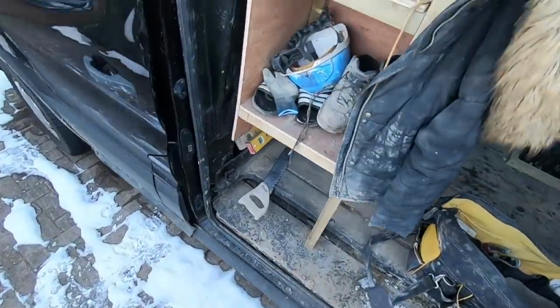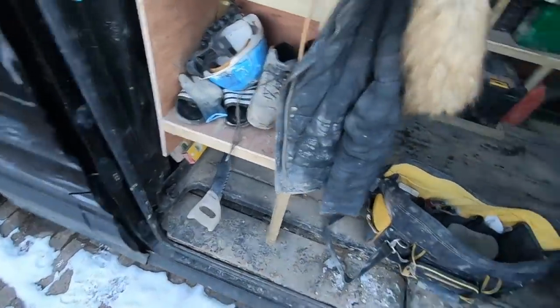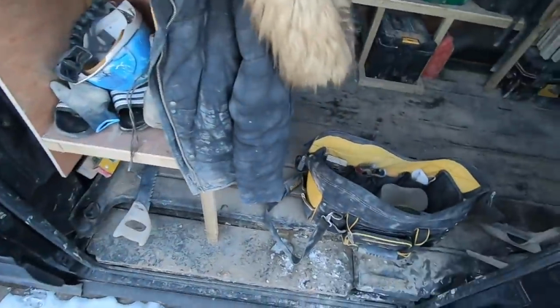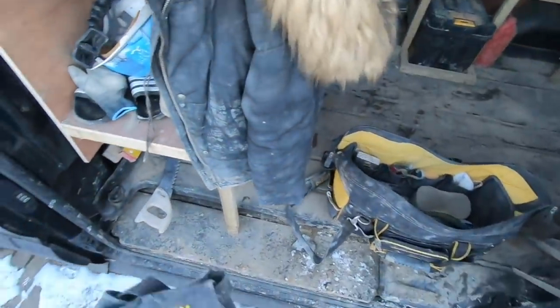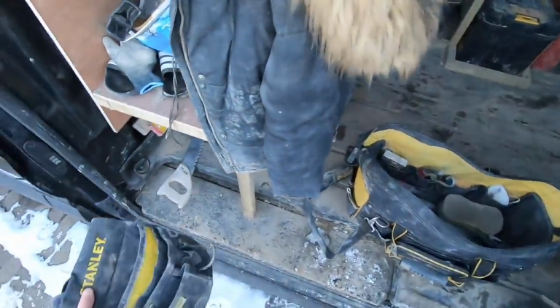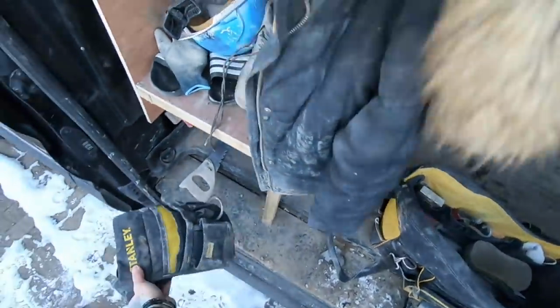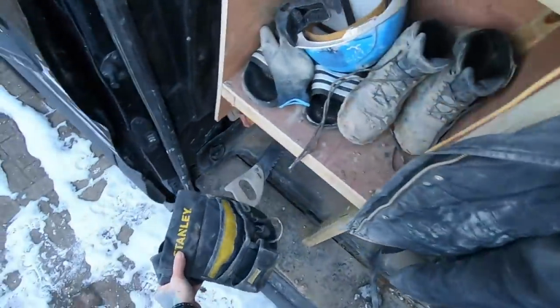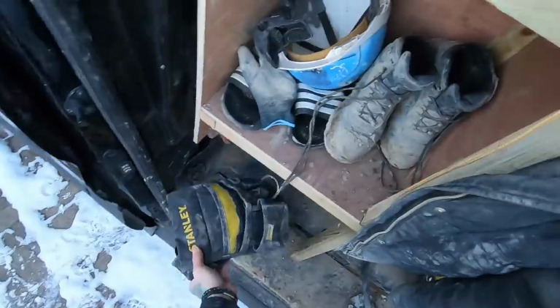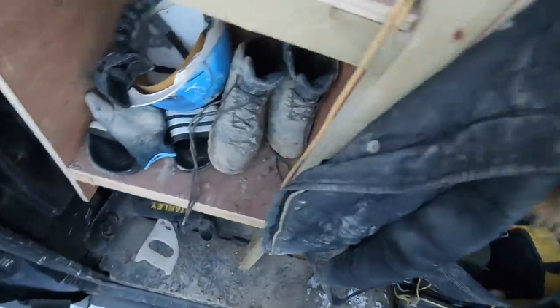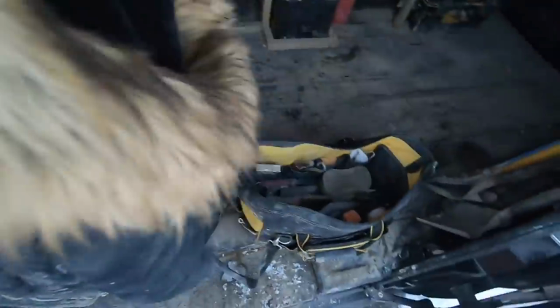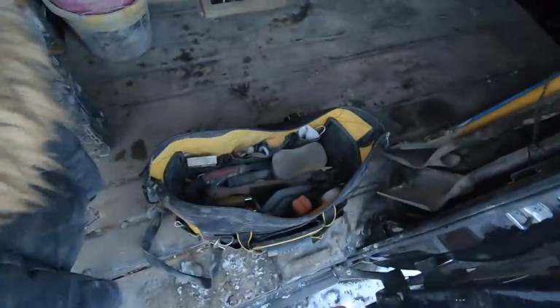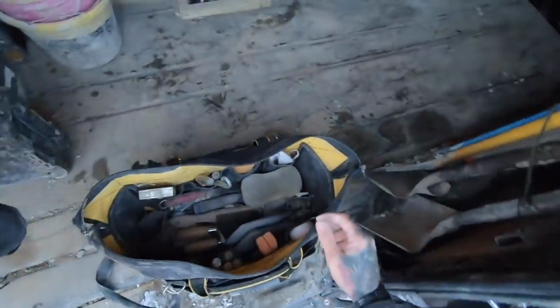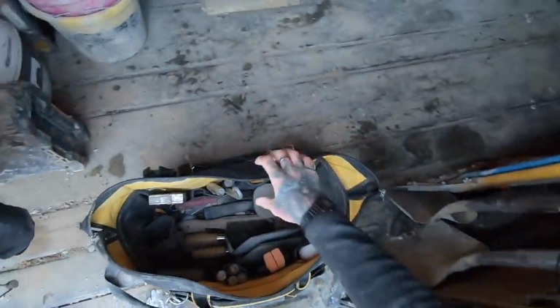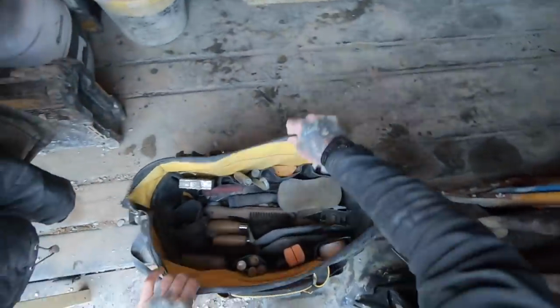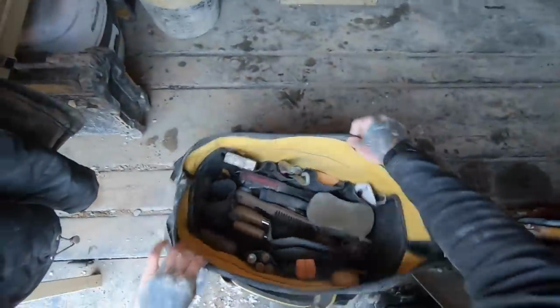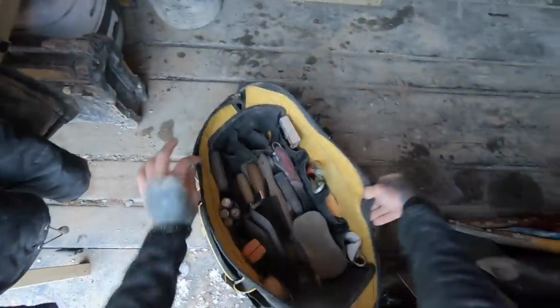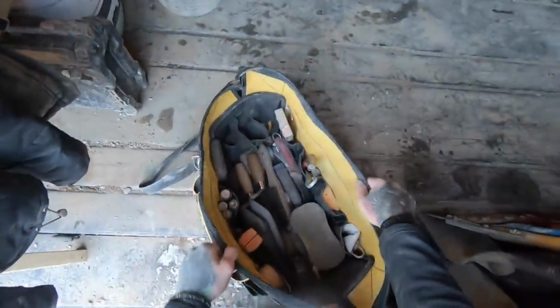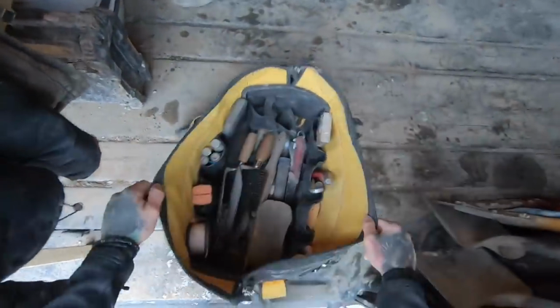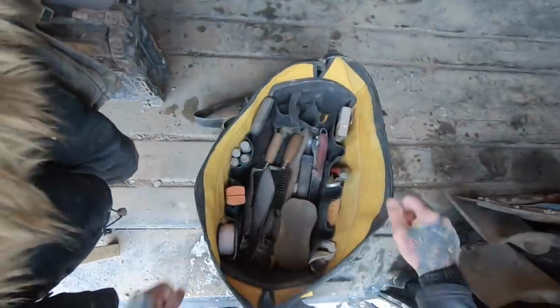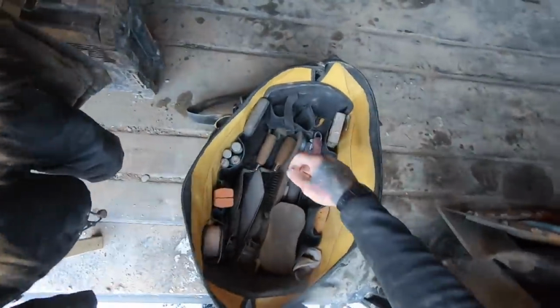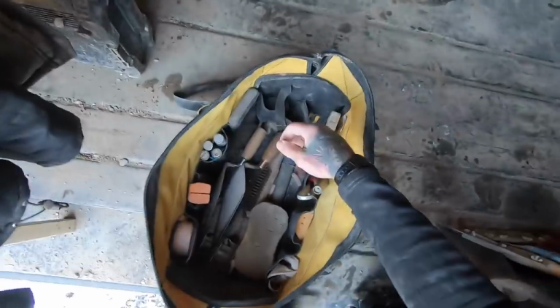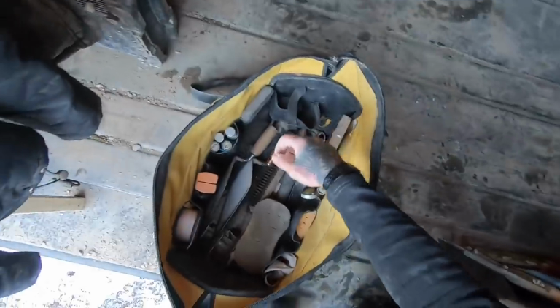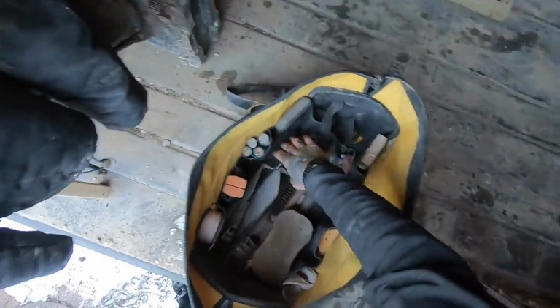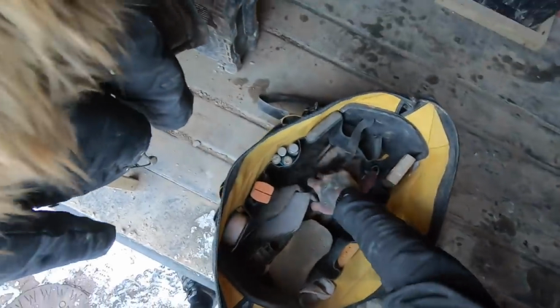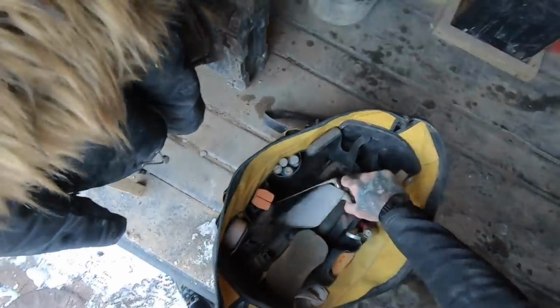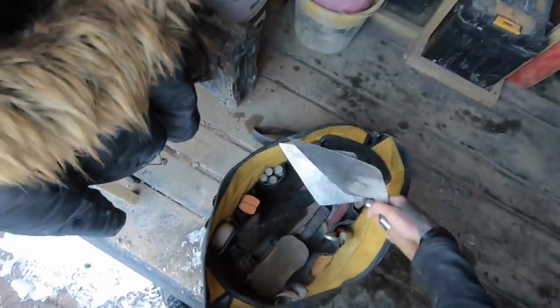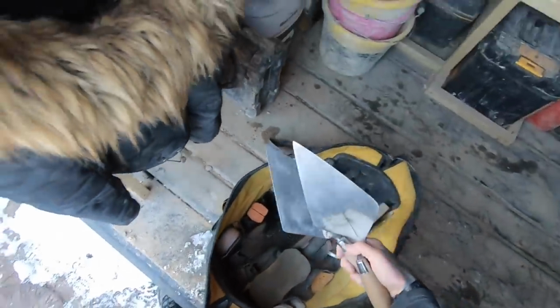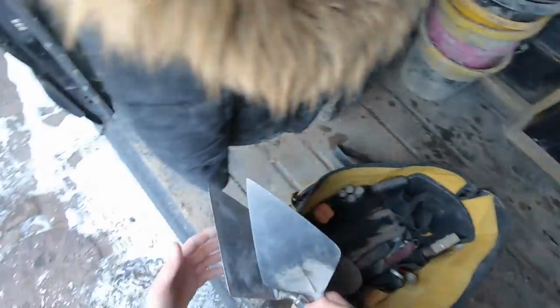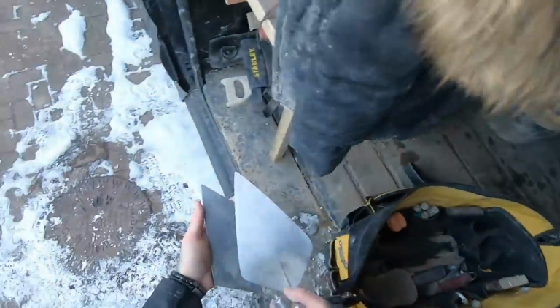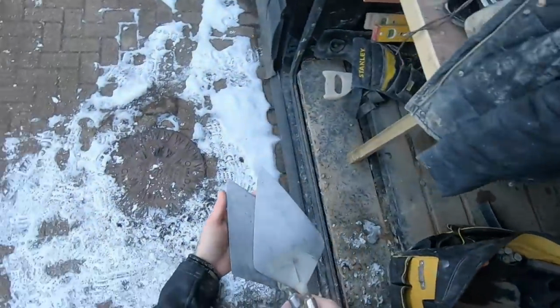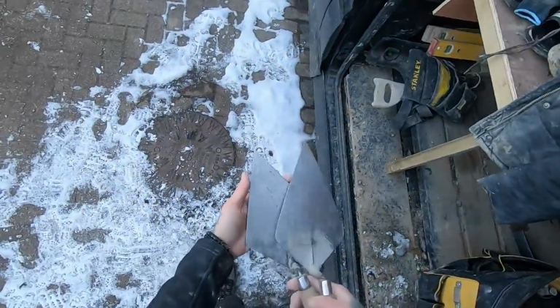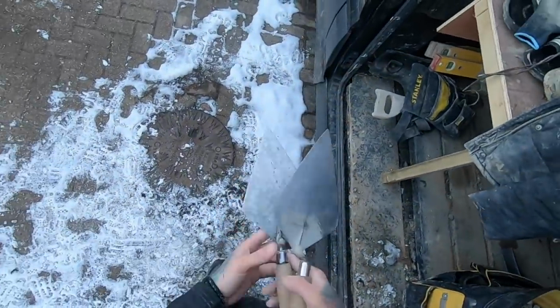I was going to make up some of these belts and get them out to you lot. But anyway, that's the belt I use.